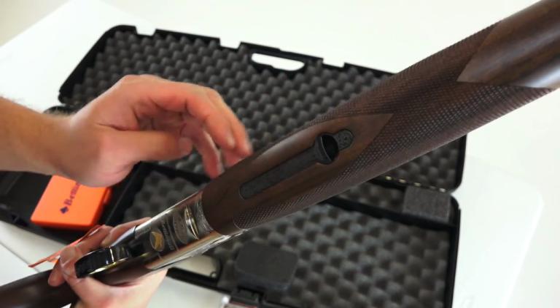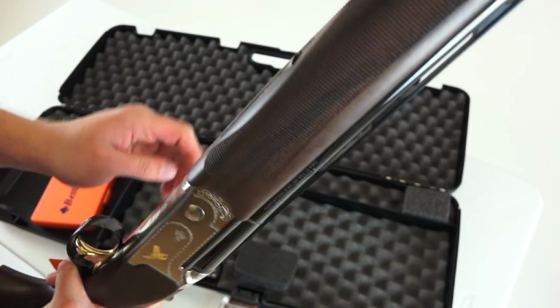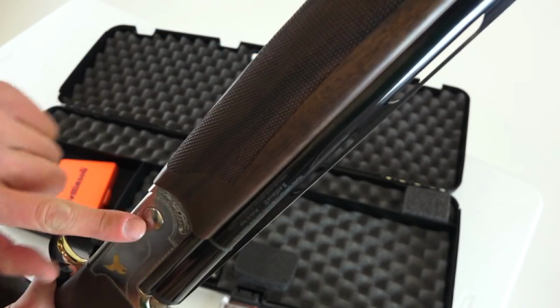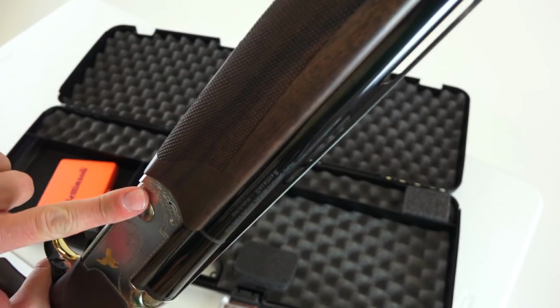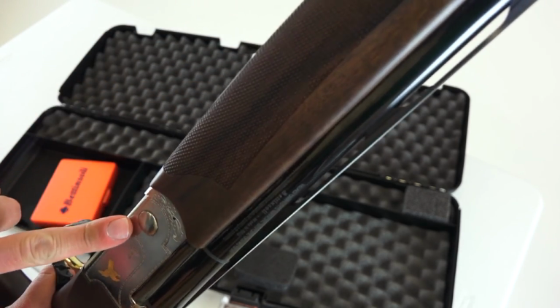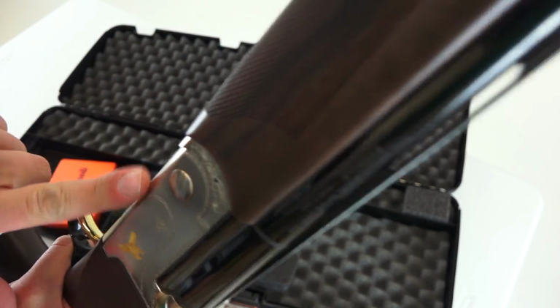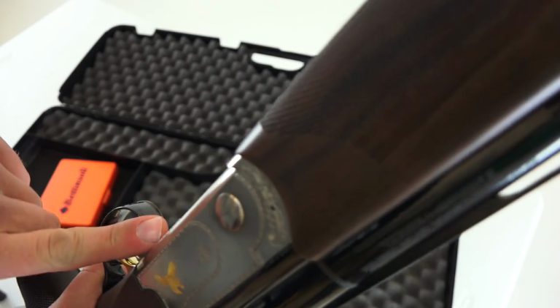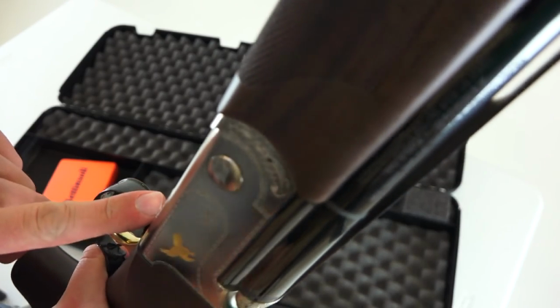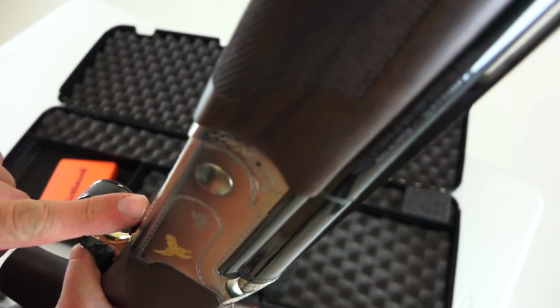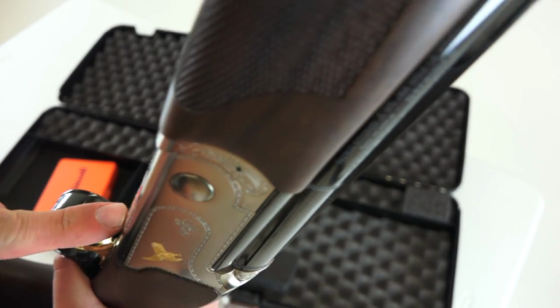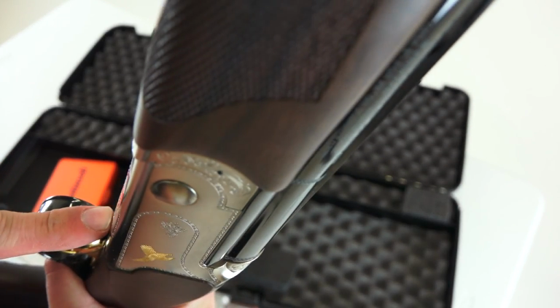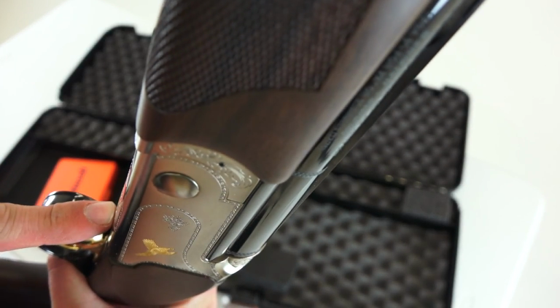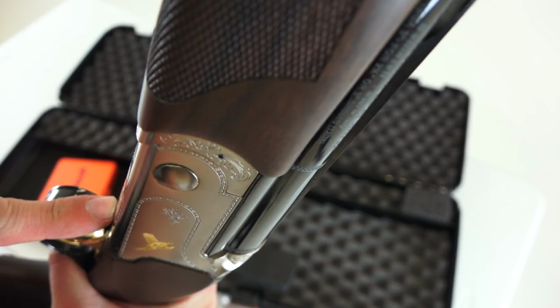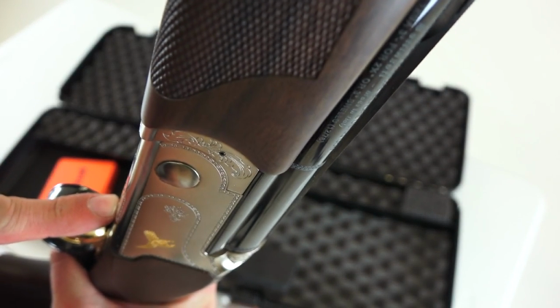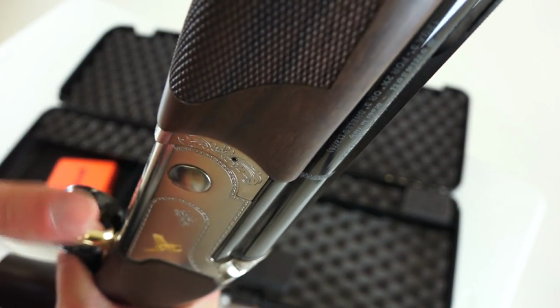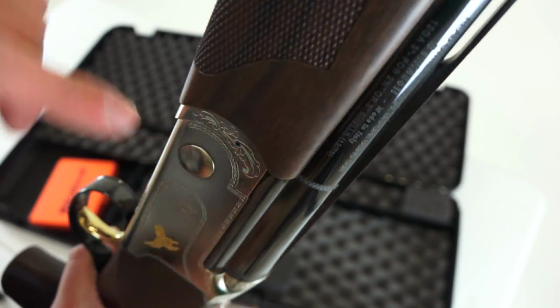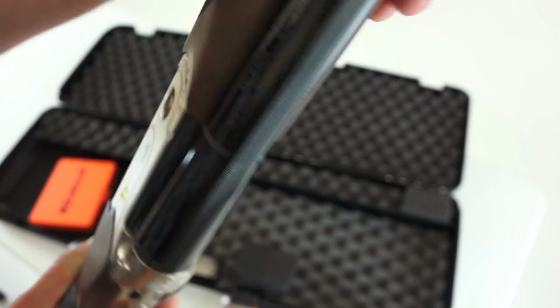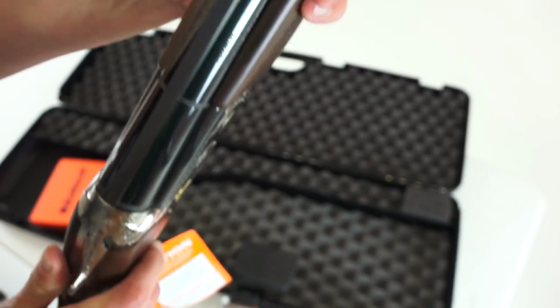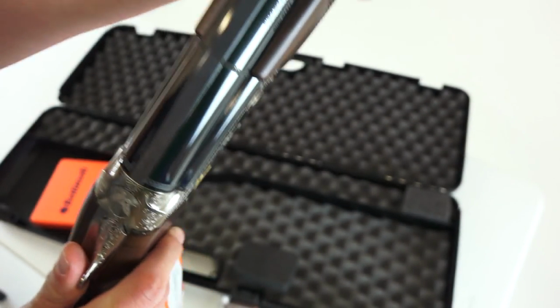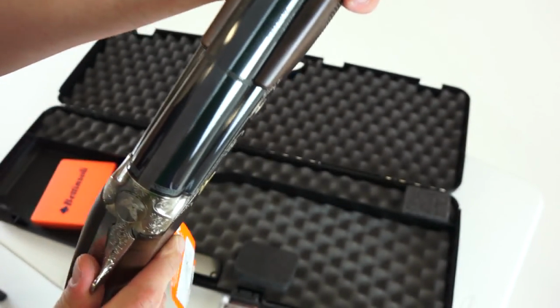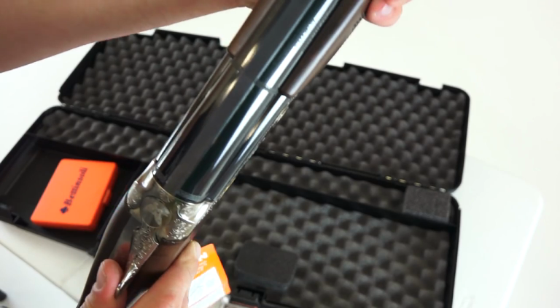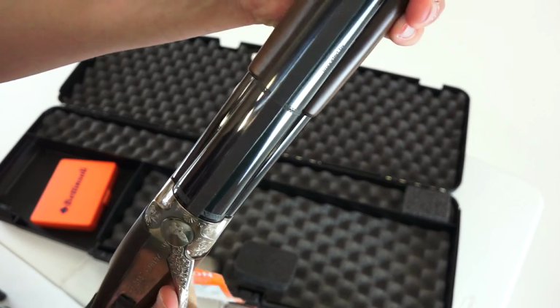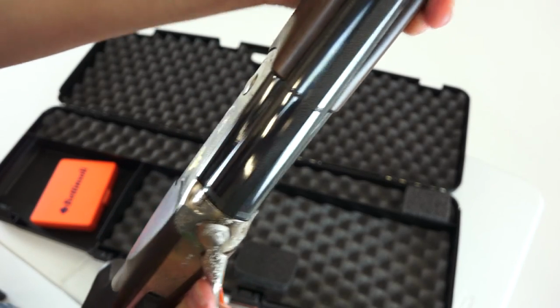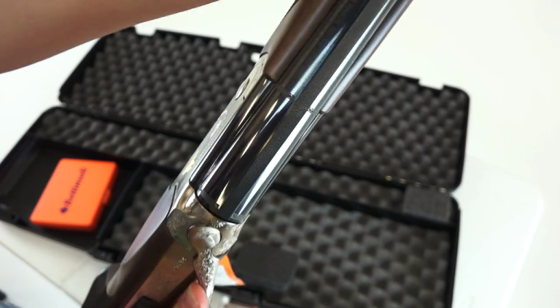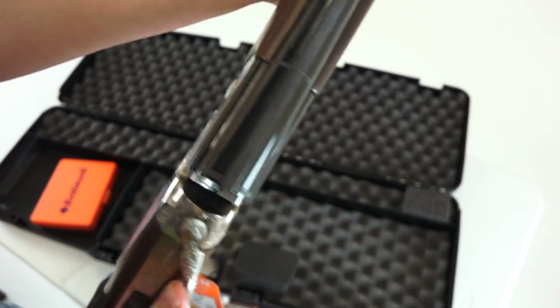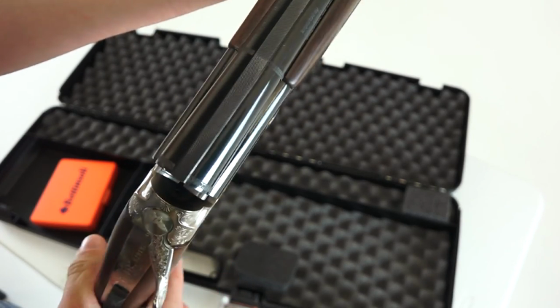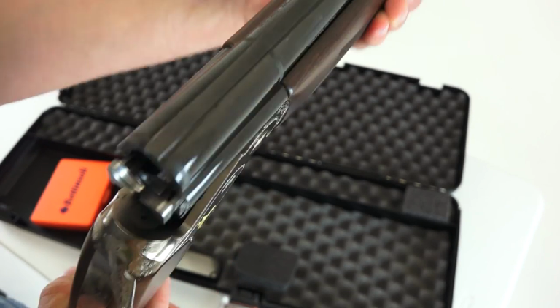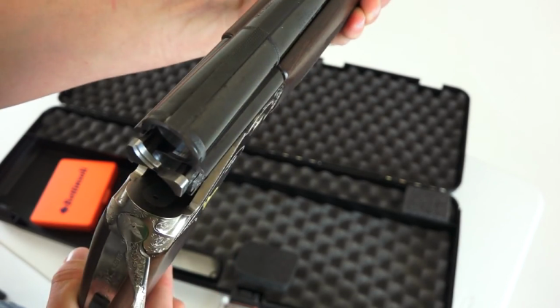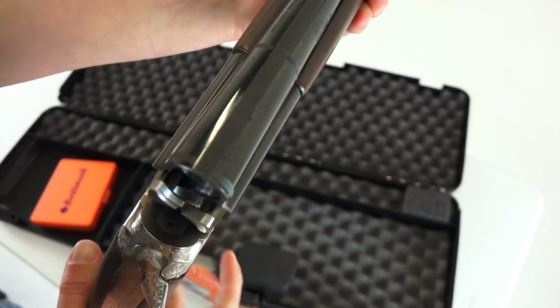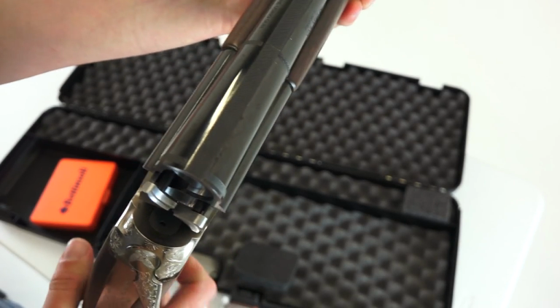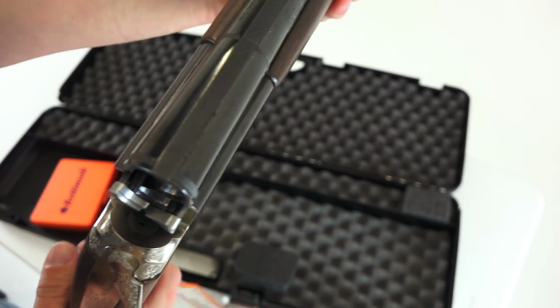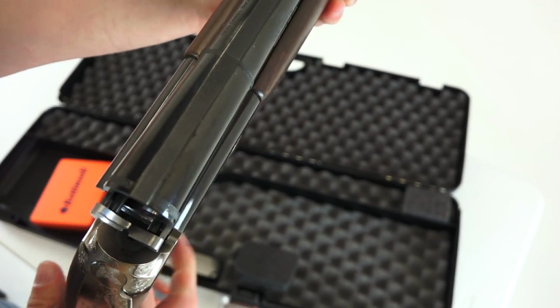When putting the foregrip on, you want to make sure you line it up and get it to form into this portion so you're not scratching the metal on either side. Get that to lock in — I've got my finger pulling against the tab on the foregrip — then release that and push down against the barrel. Now it's installed, this portion went back down as it should, and it's nice and tight on the side with no gap.